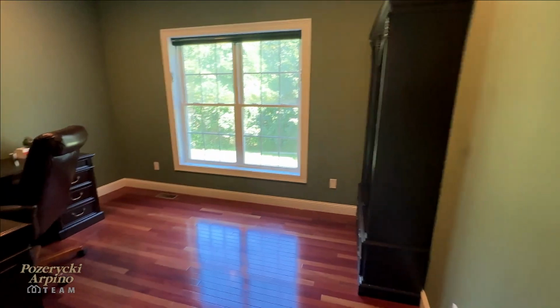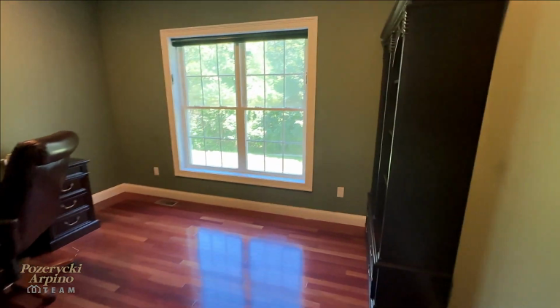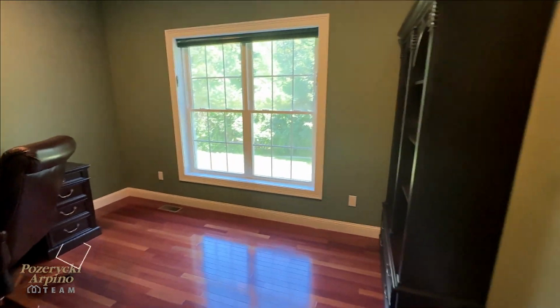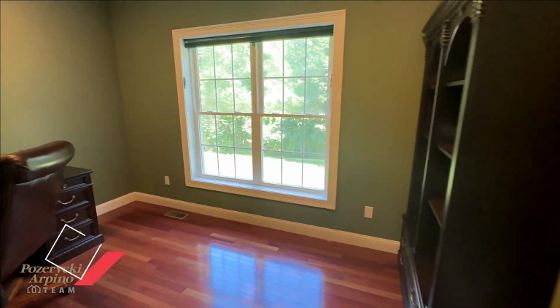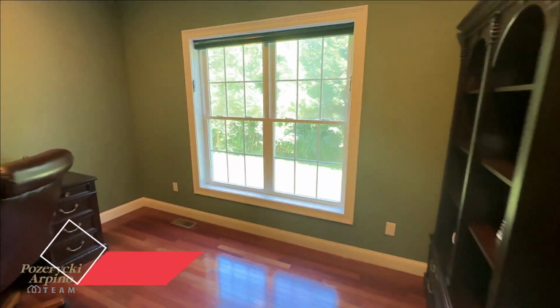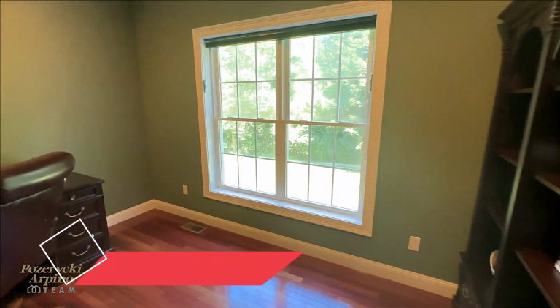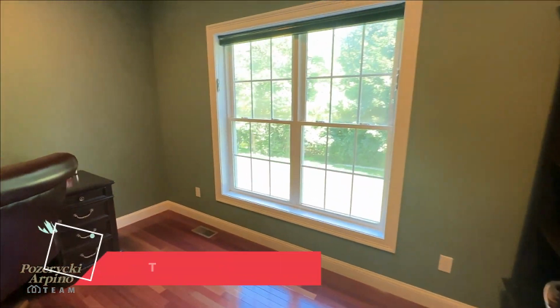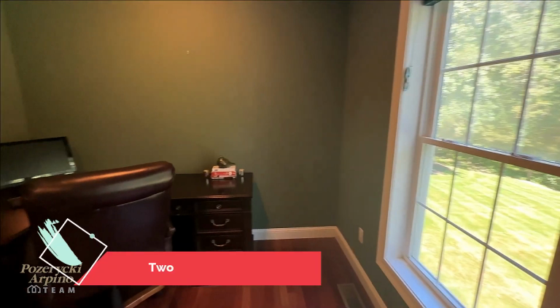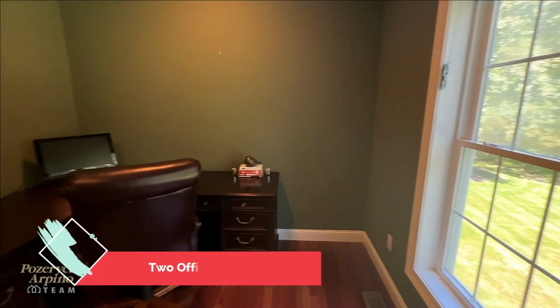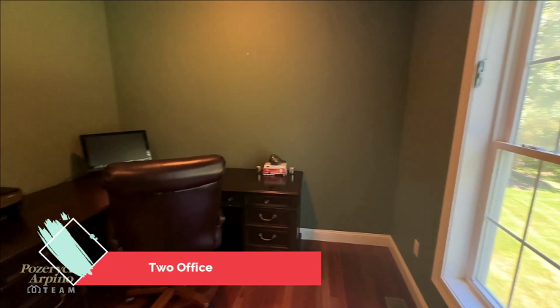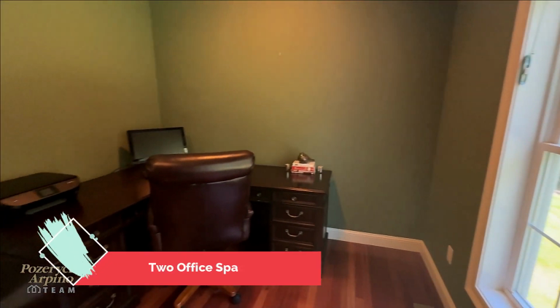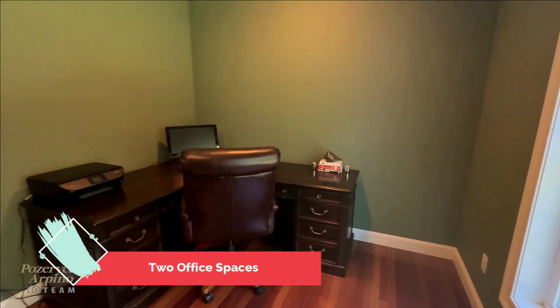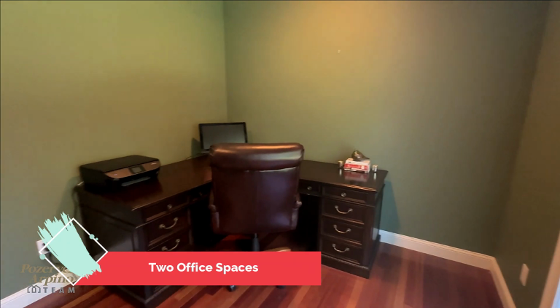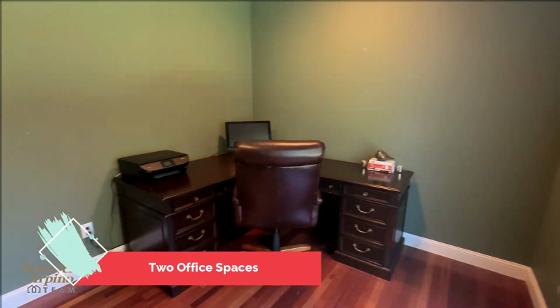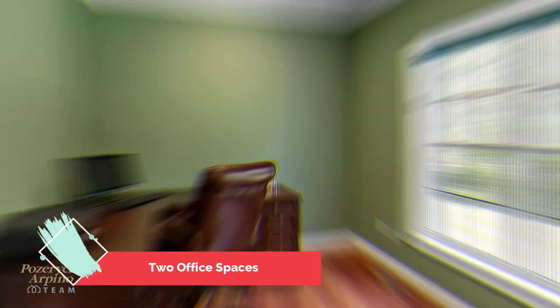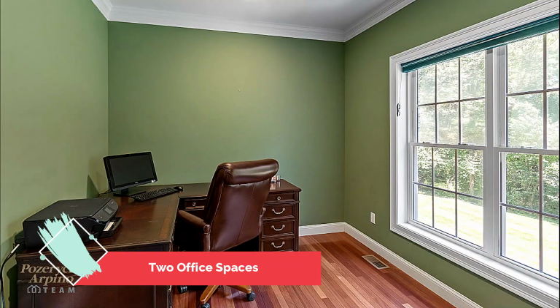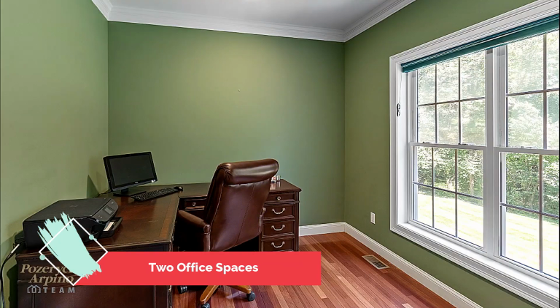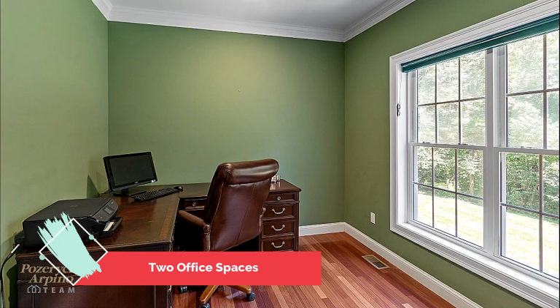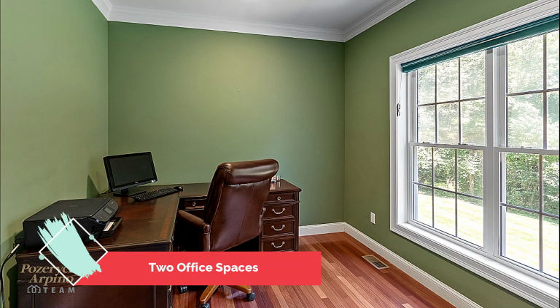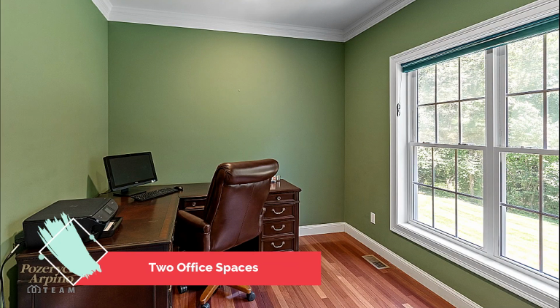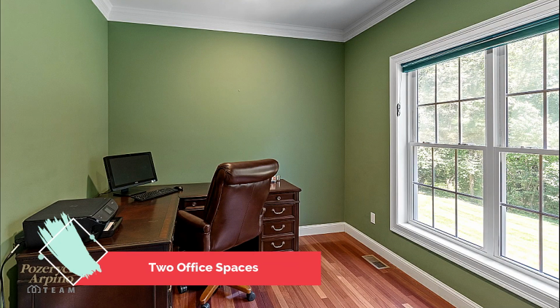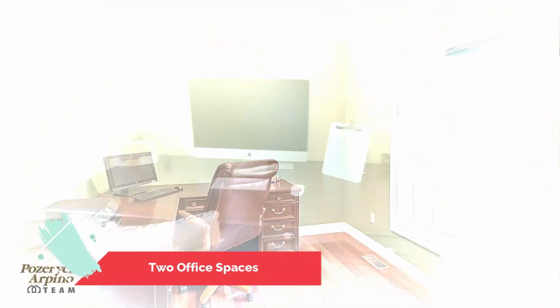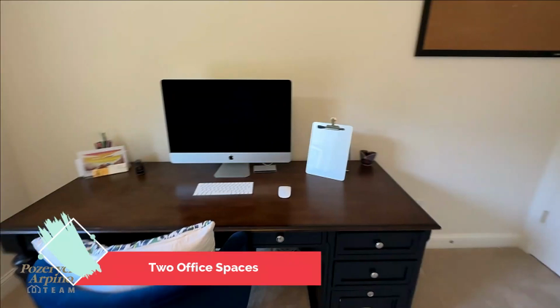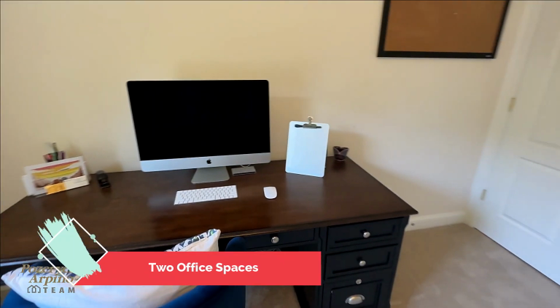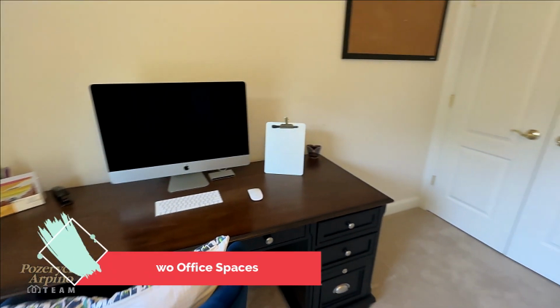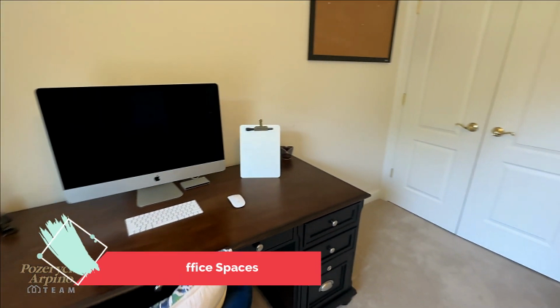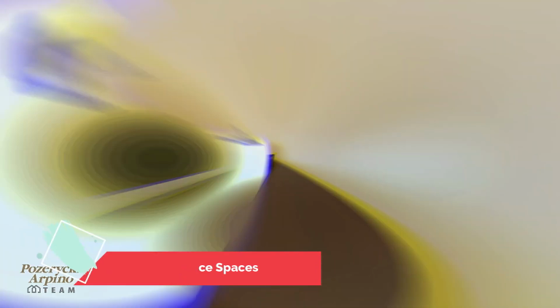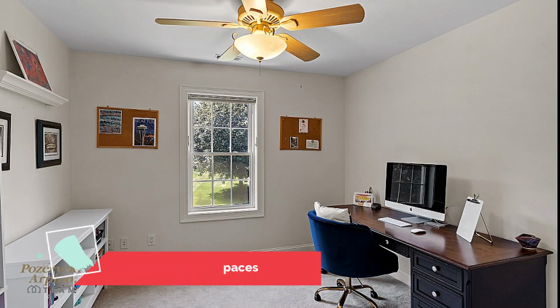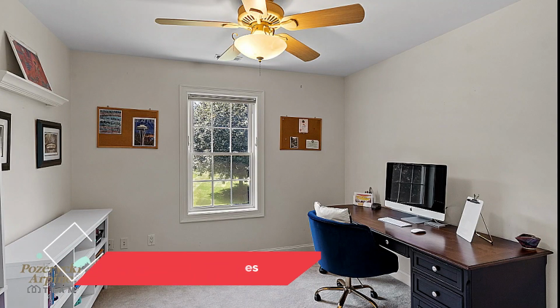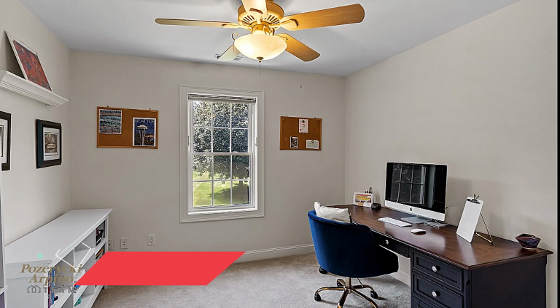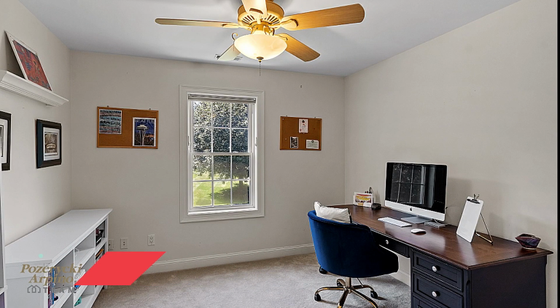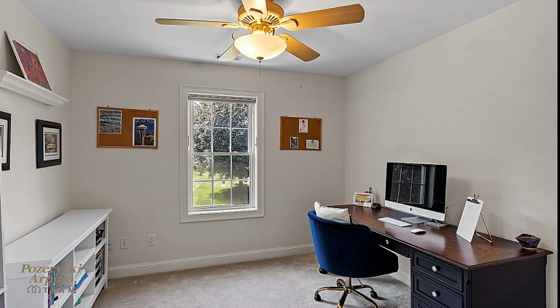Have two people working from home? This house offers the potential for two offices — one on the first floor and the other is the fifth bedroom on the second floor.